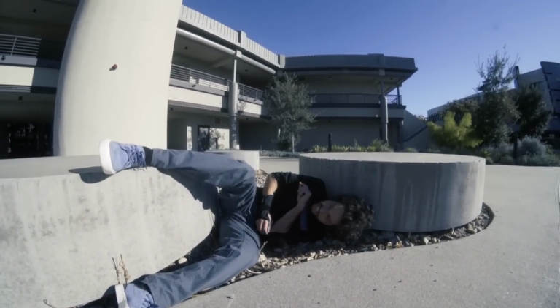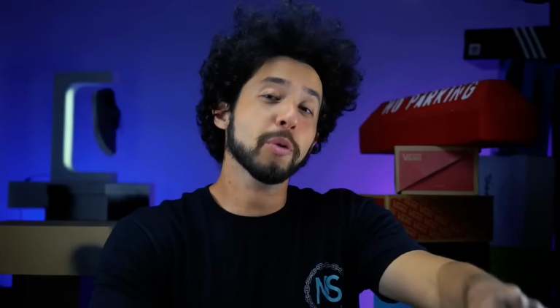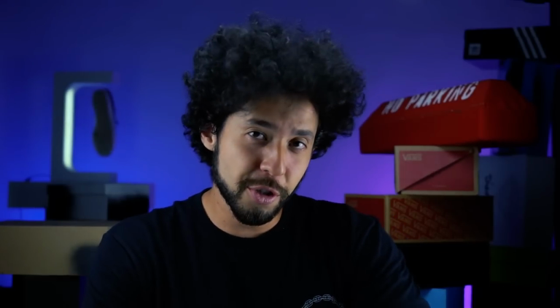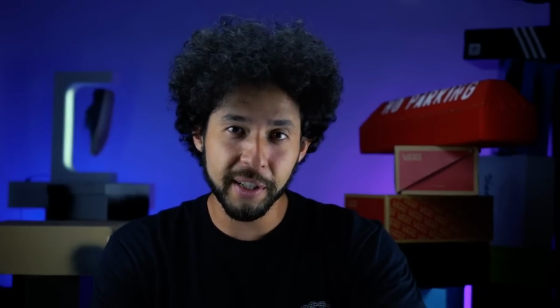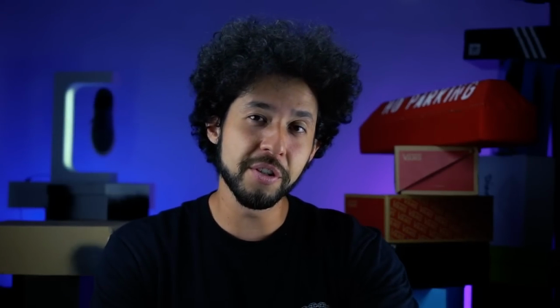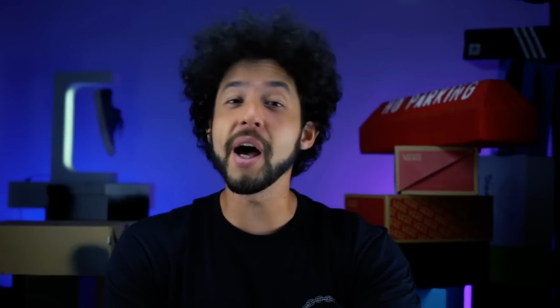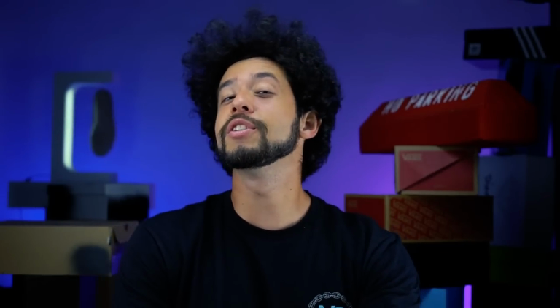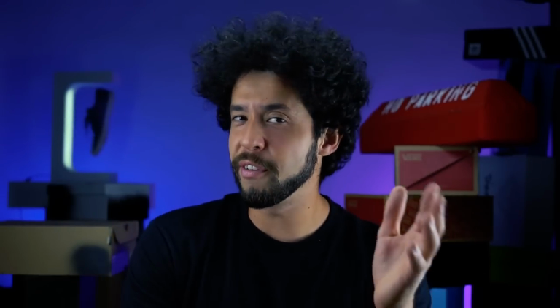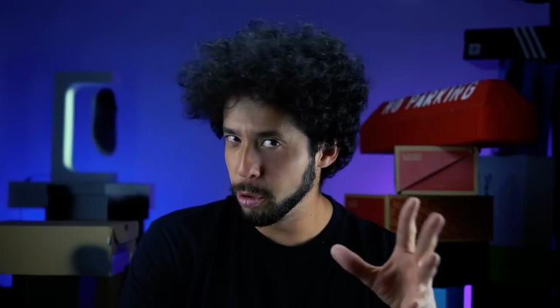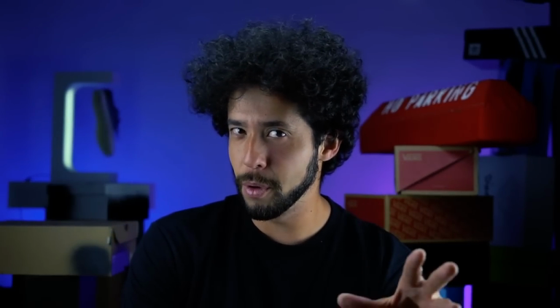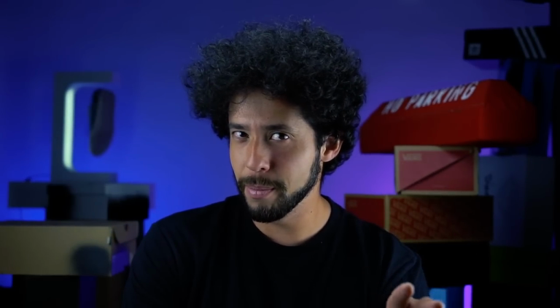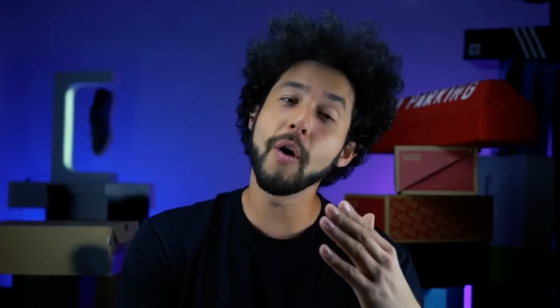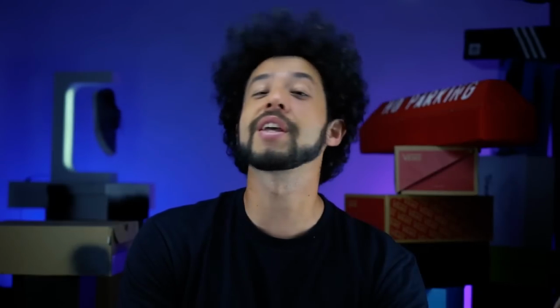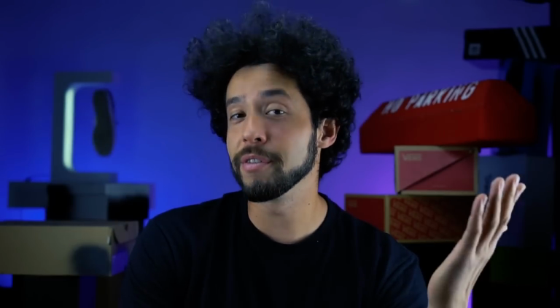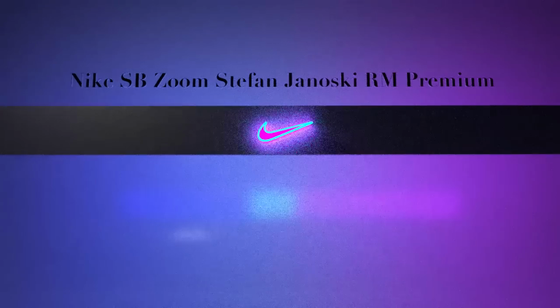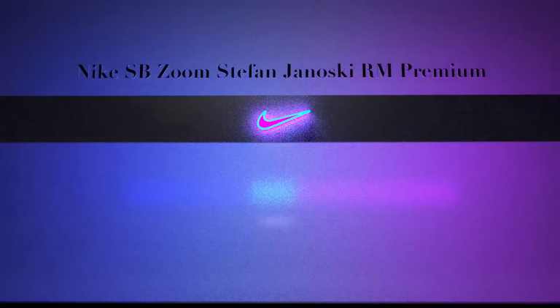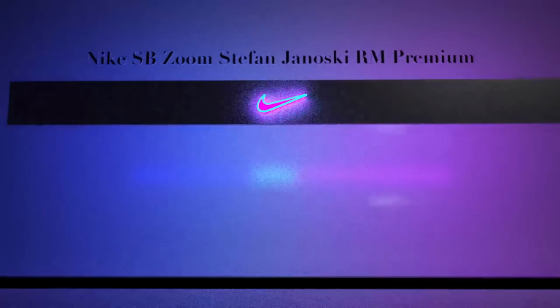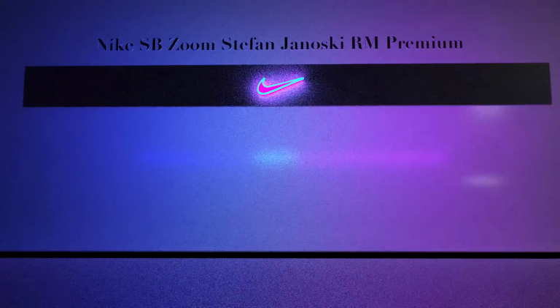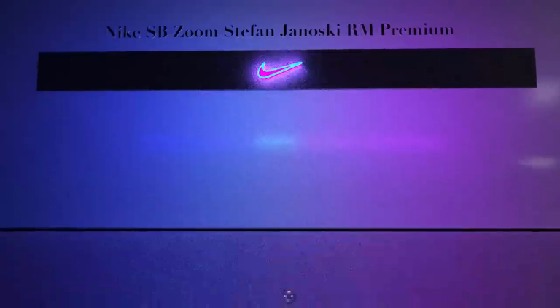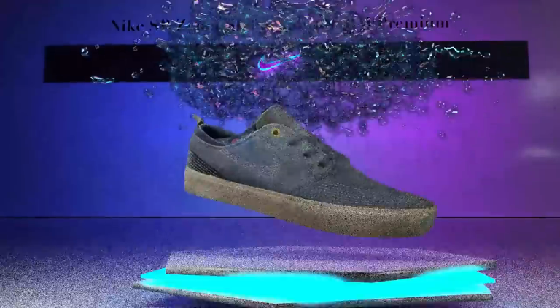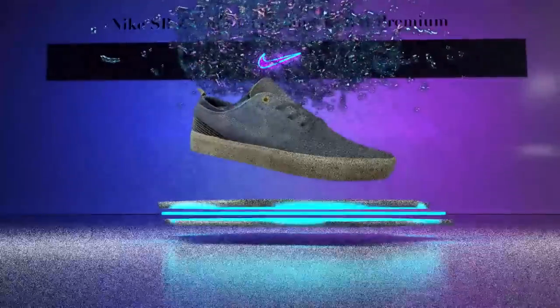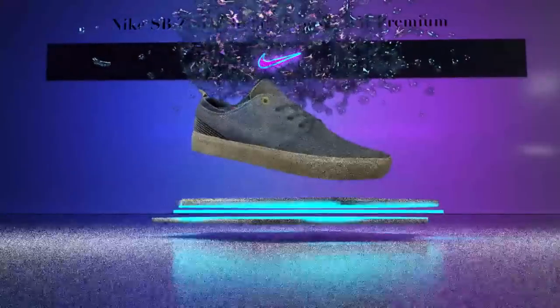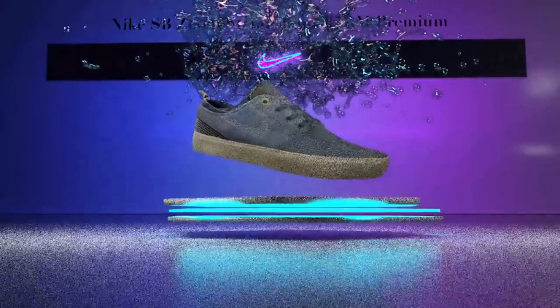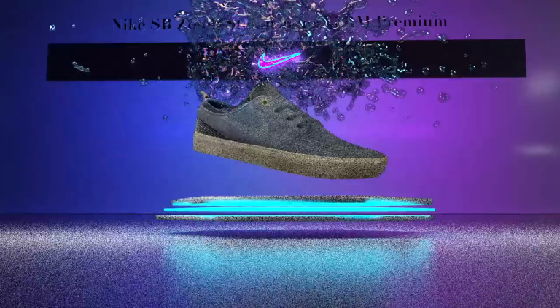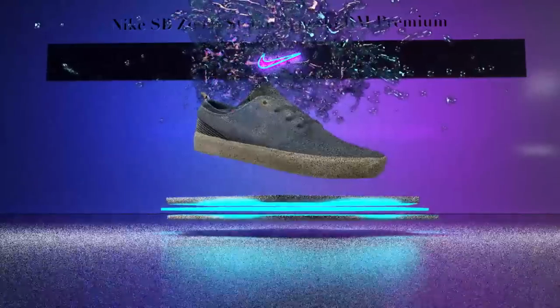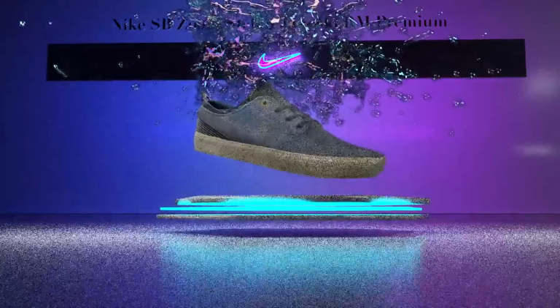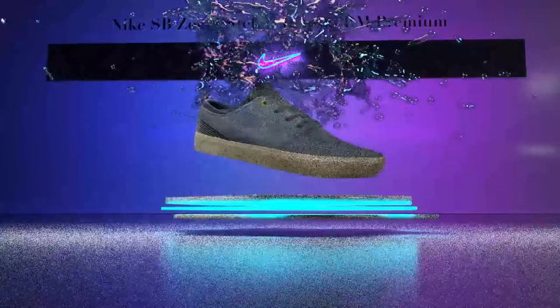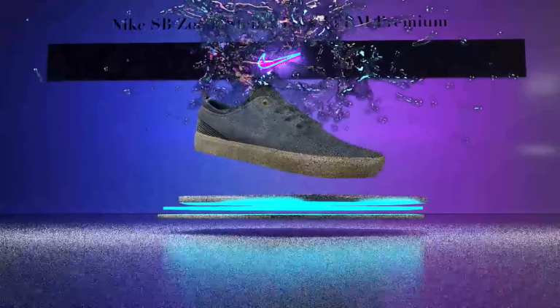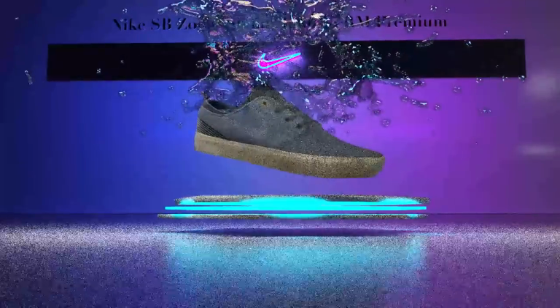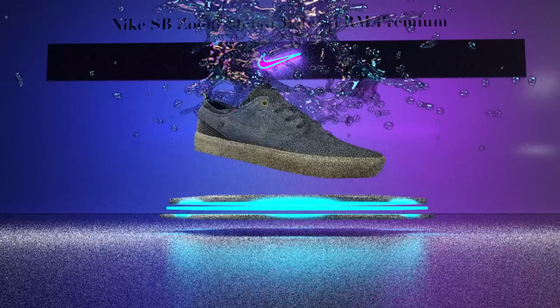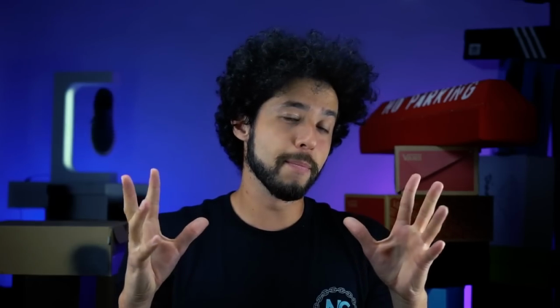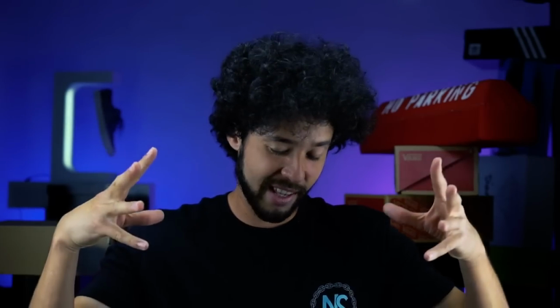After doing 101 kickflips in these shoes I wanted to do a full review on them, so I've been skating them ever since. This is my review of the Nike SB Zoom Stefan Janowski RM Premium — premium is like the top-notch Janowski.